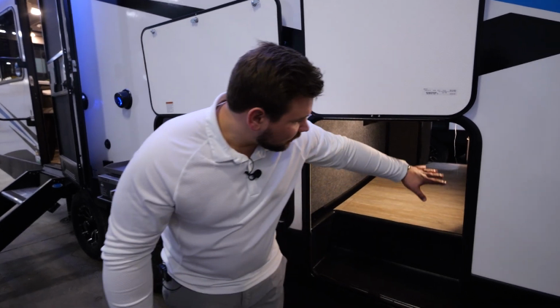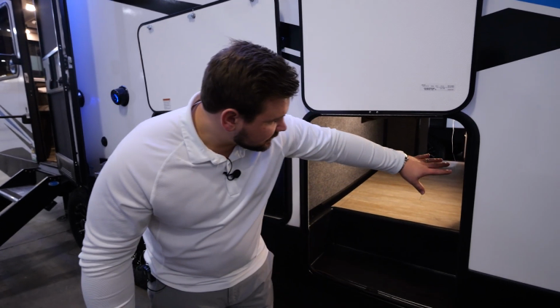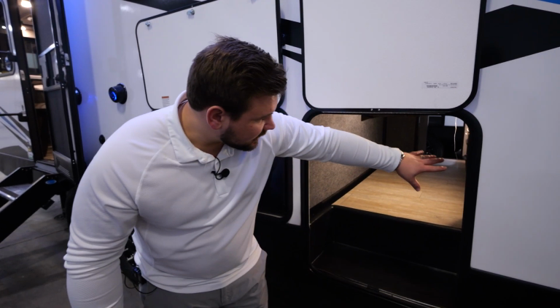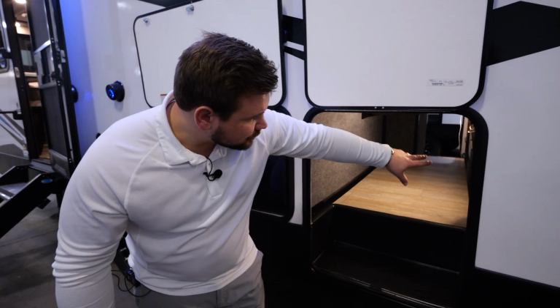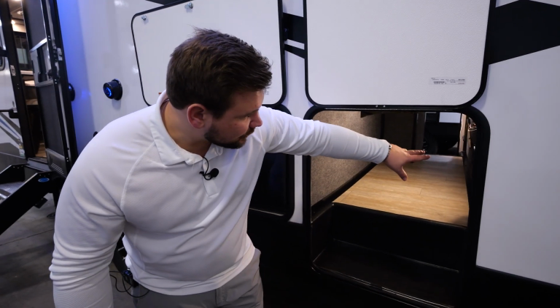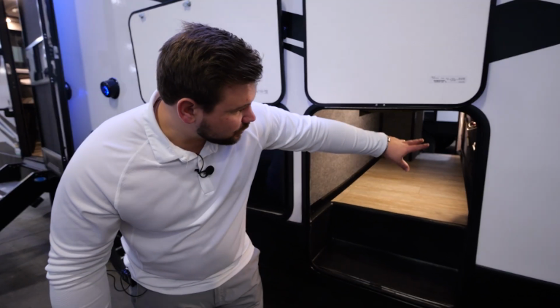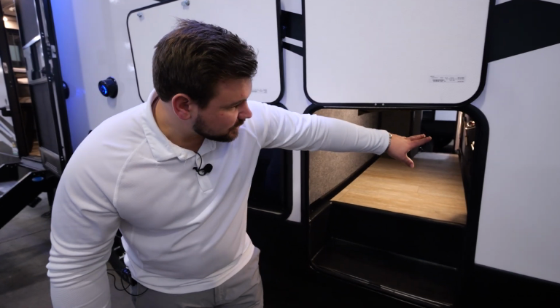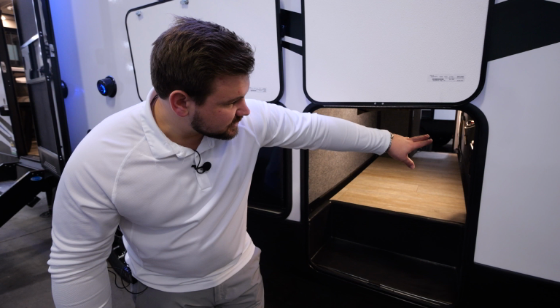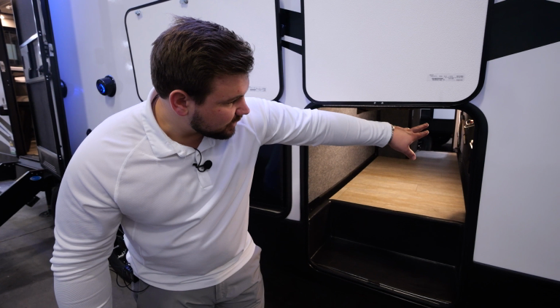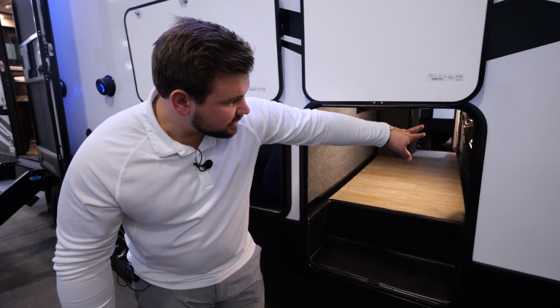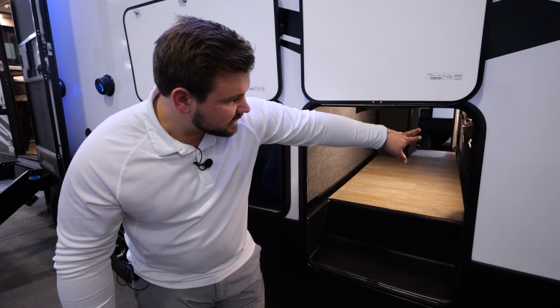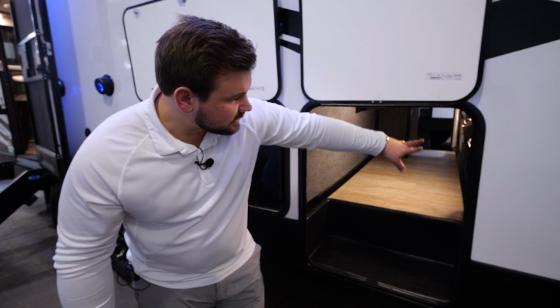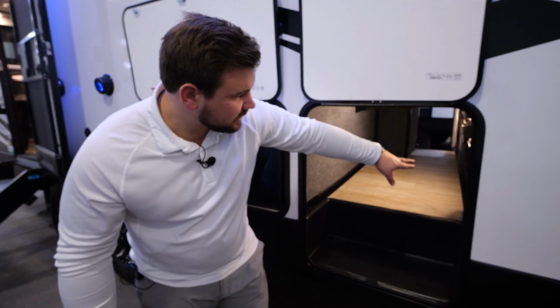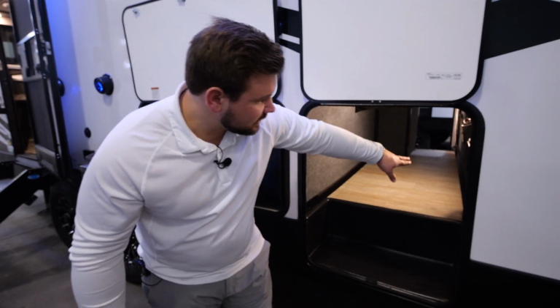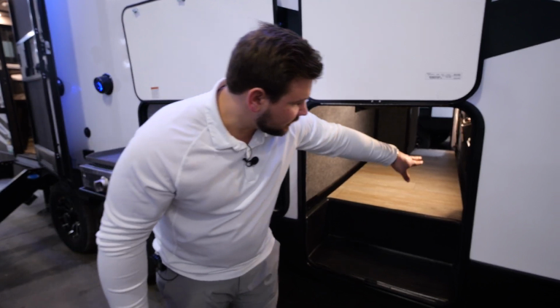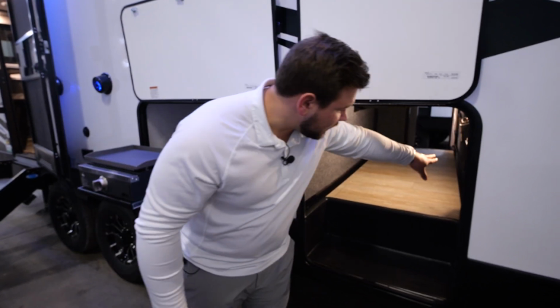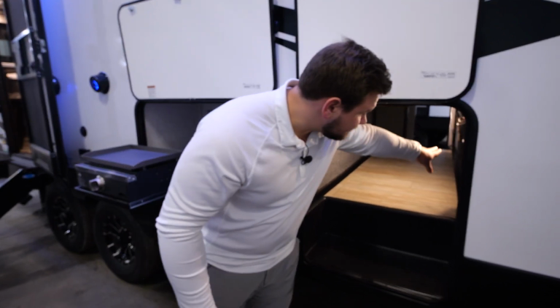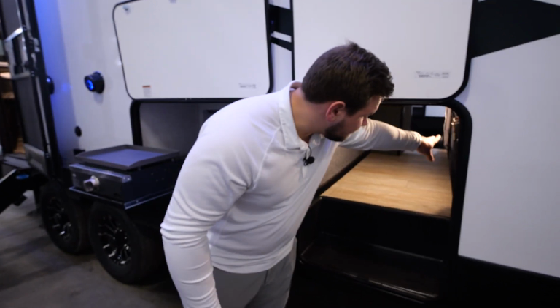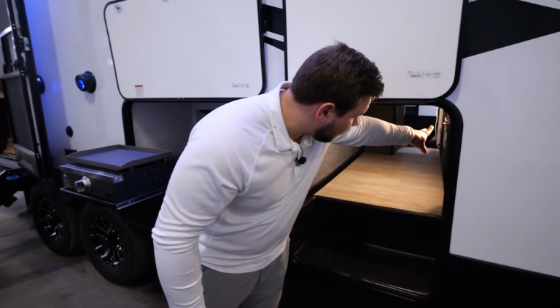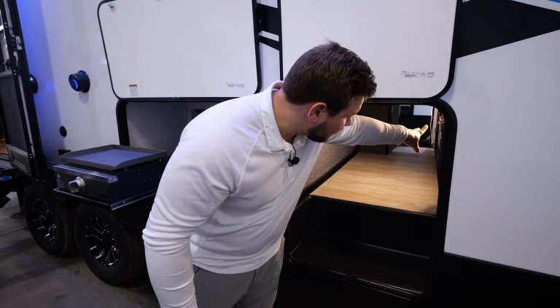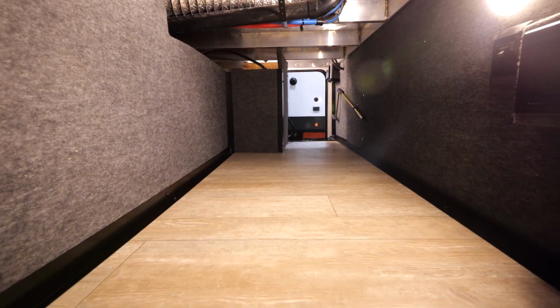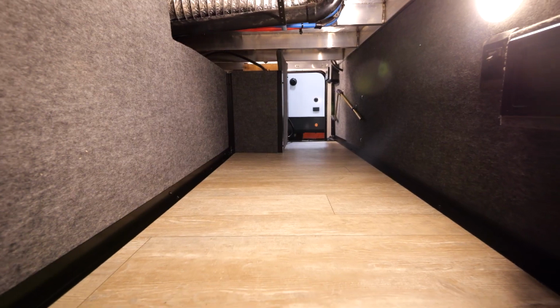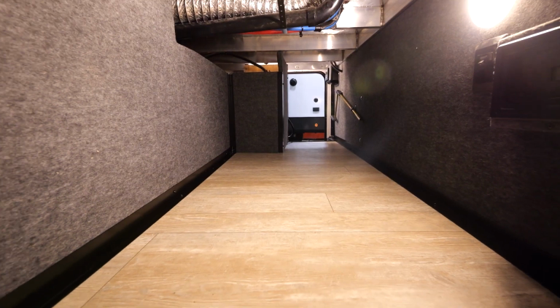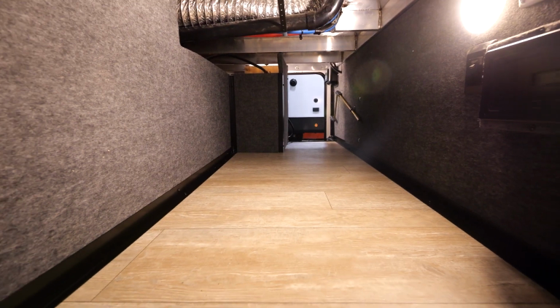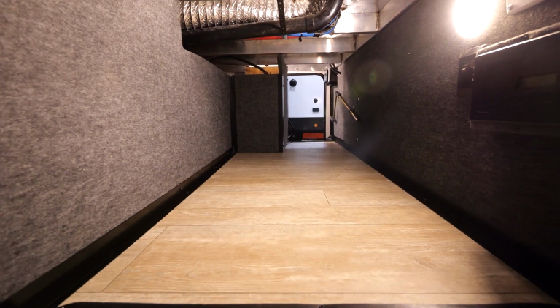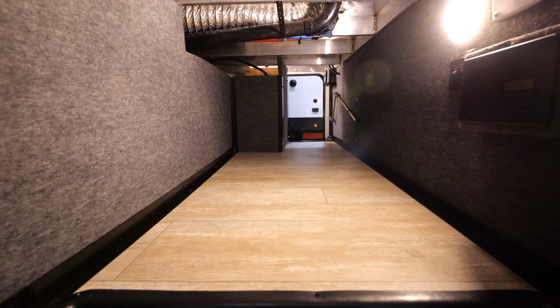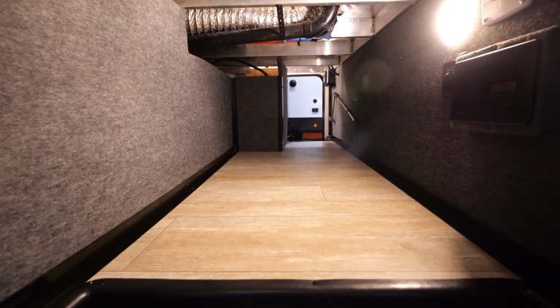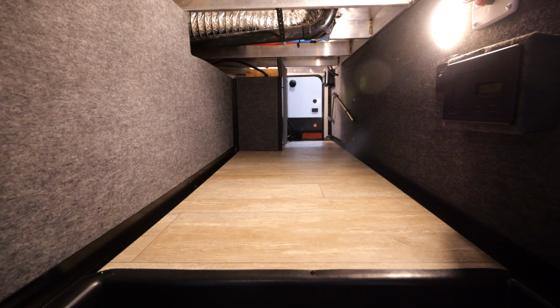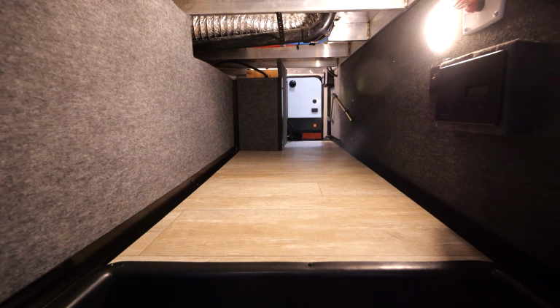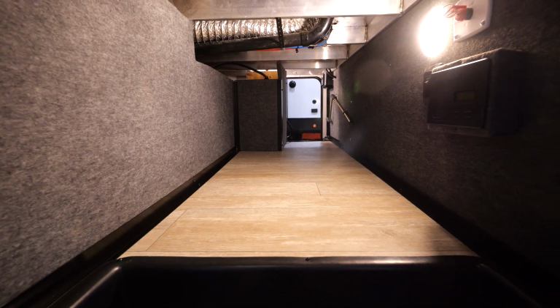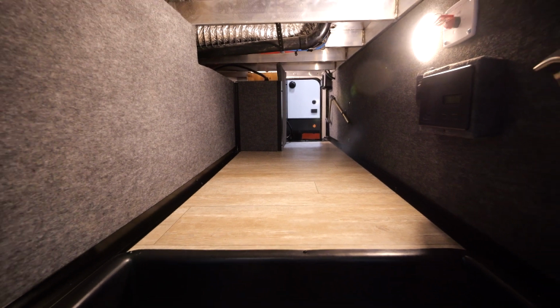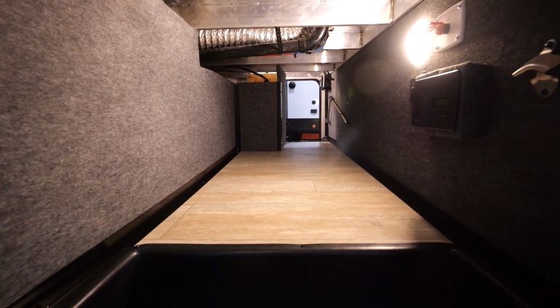In this pass-through storage, you will also see a battery disconnect, a light on and off switch, as well as the most important part — you've got your bottle opener.